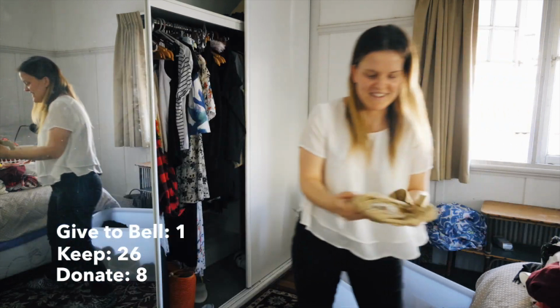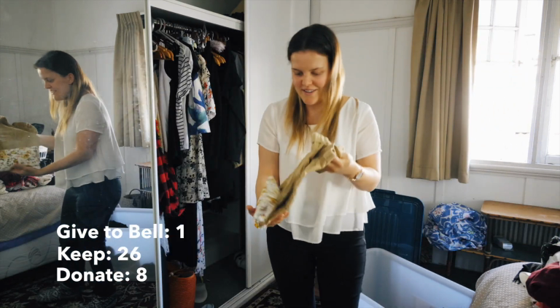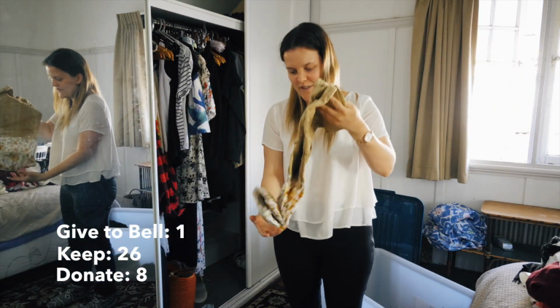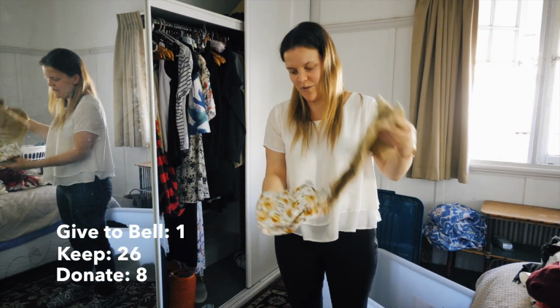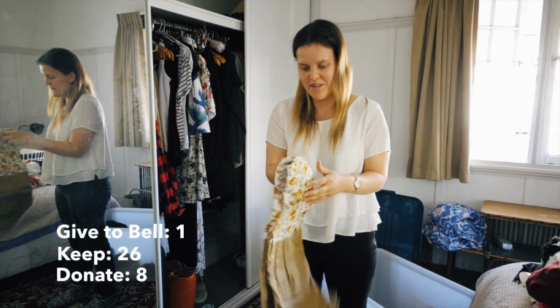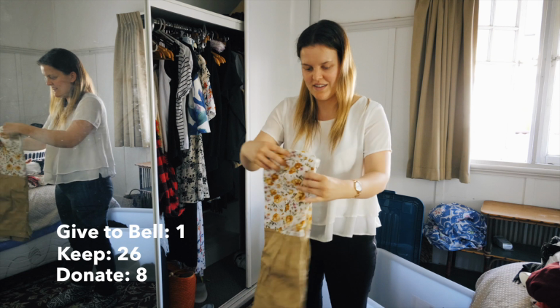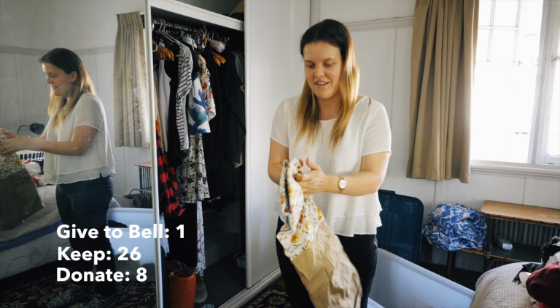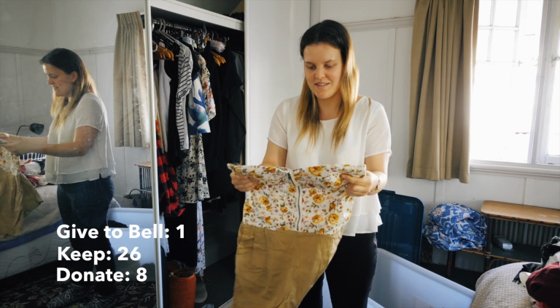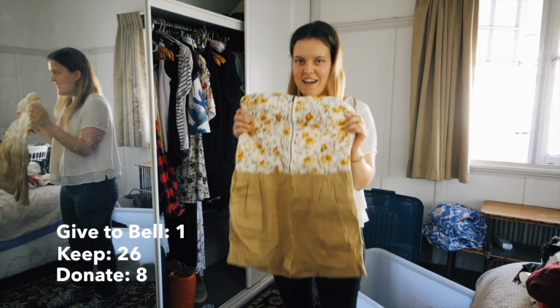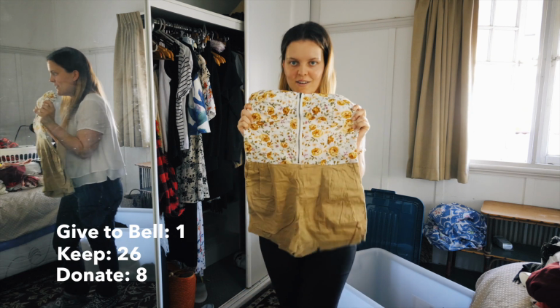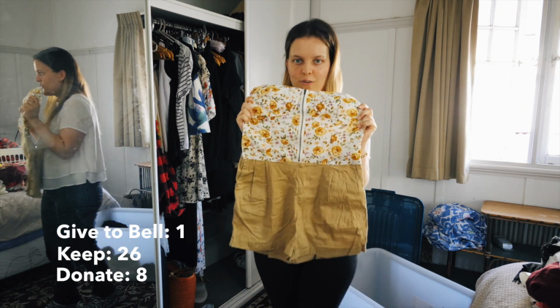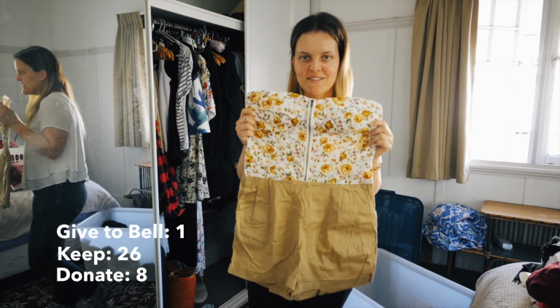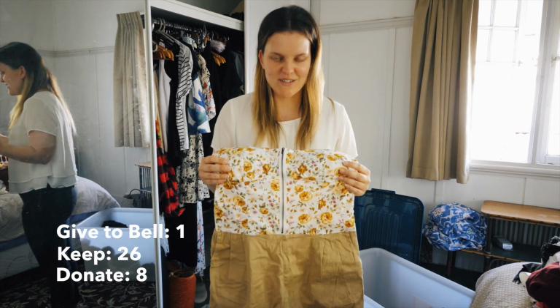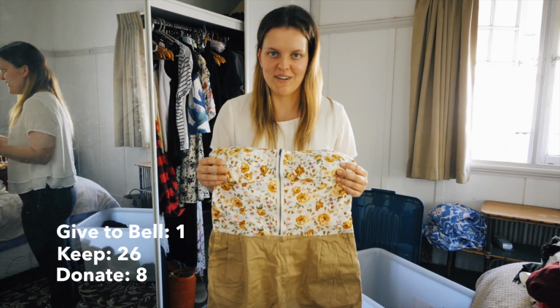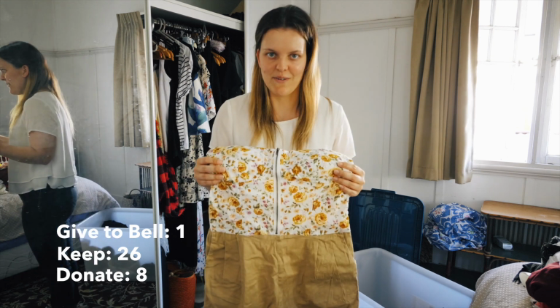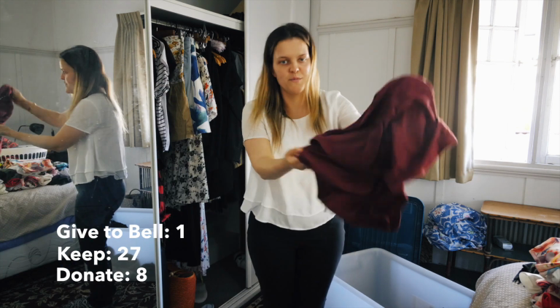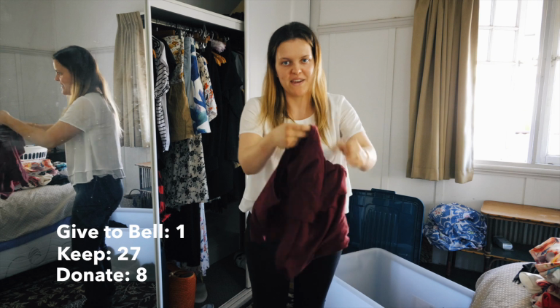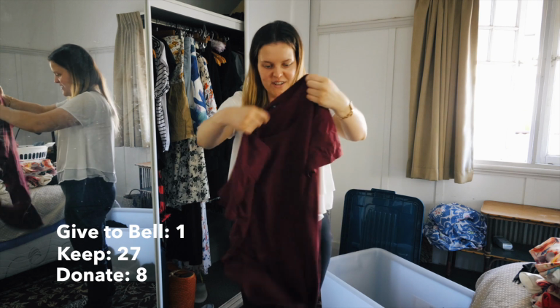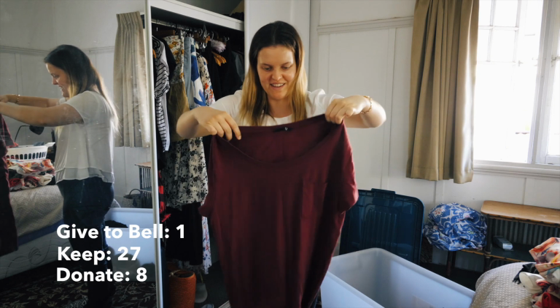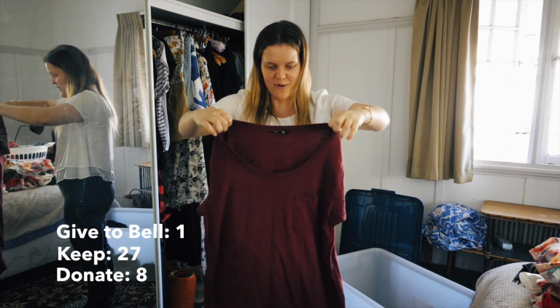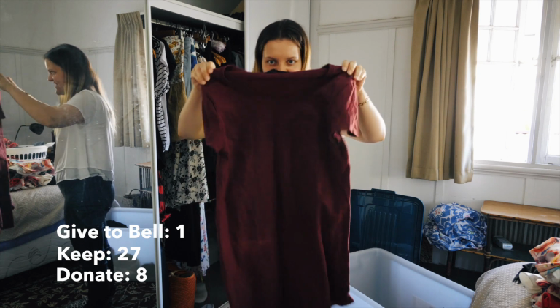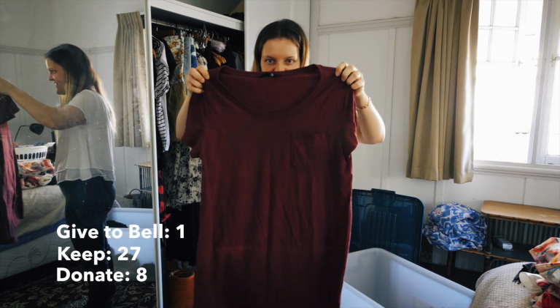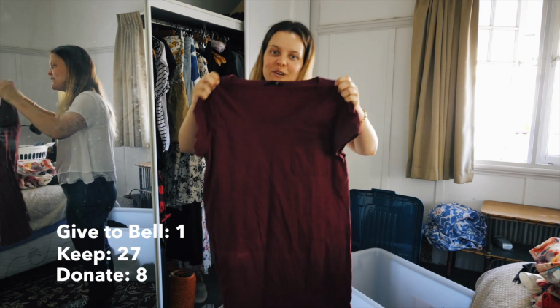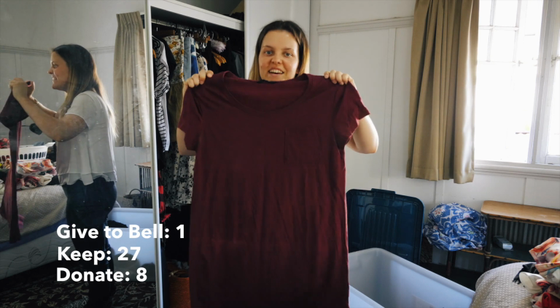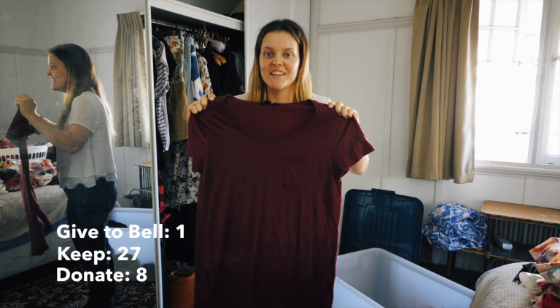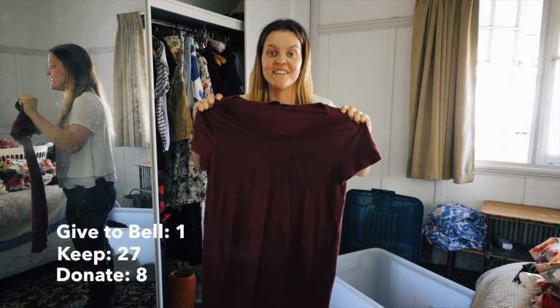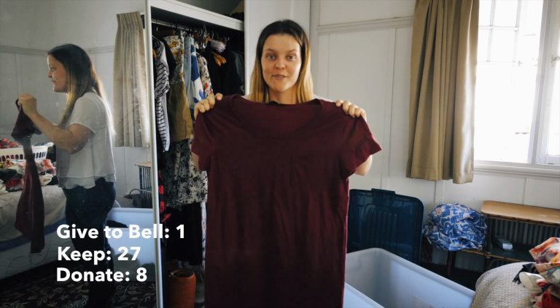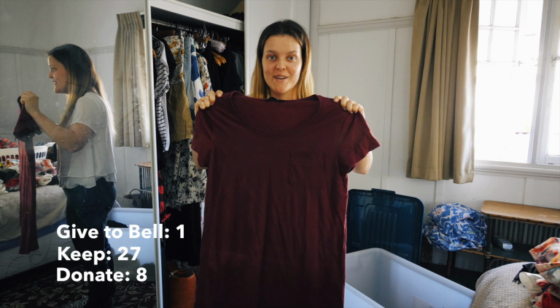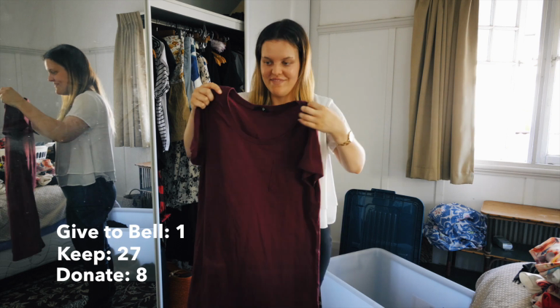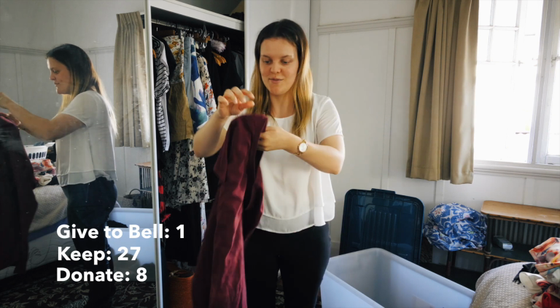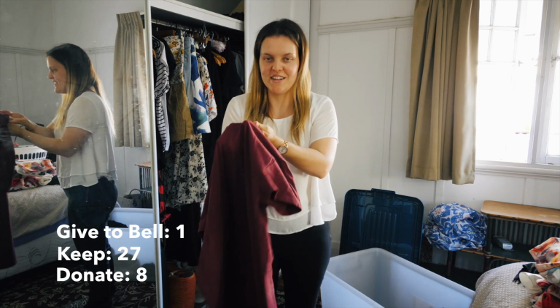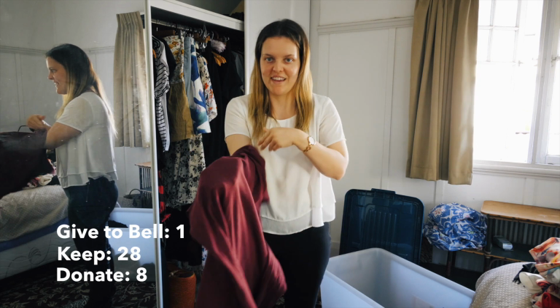Okay, so the first item for my summer wardrobe is my floral play suit - it's so cute, I really like wearing it. So happy to have this back - it's my burgundy t-shirt dress. You would have seen it a lot last year, I wore it all the time. I'm so excited to wear it again.